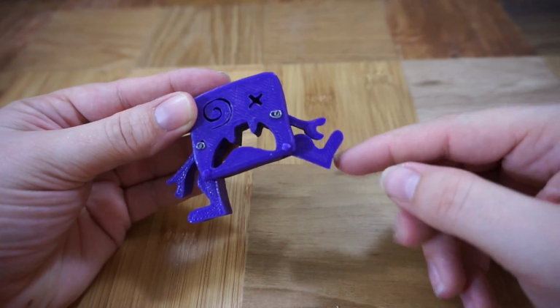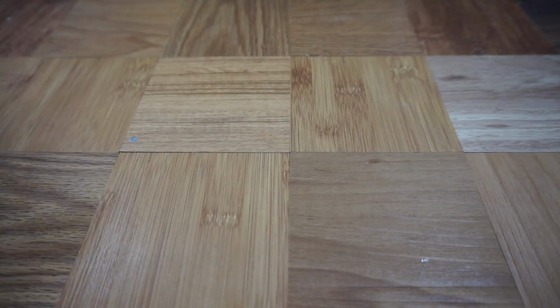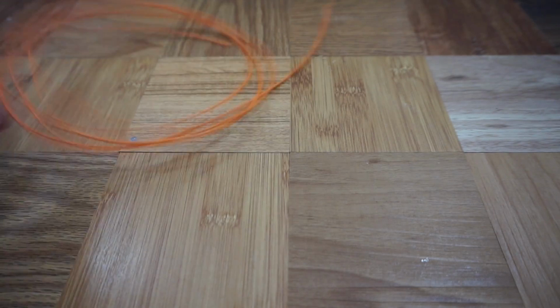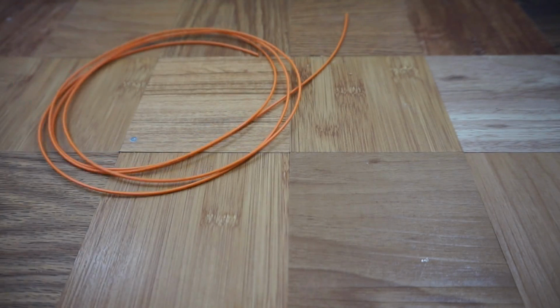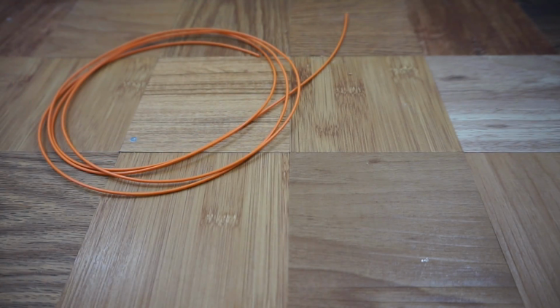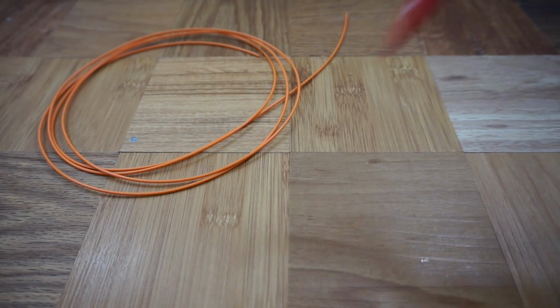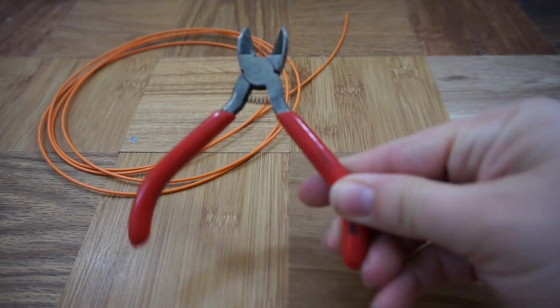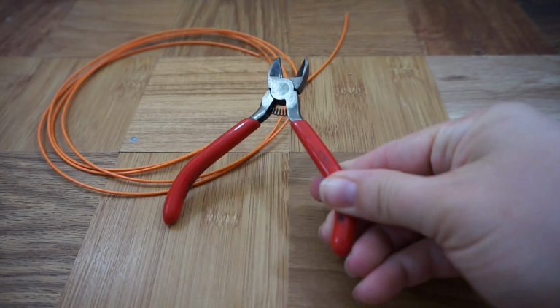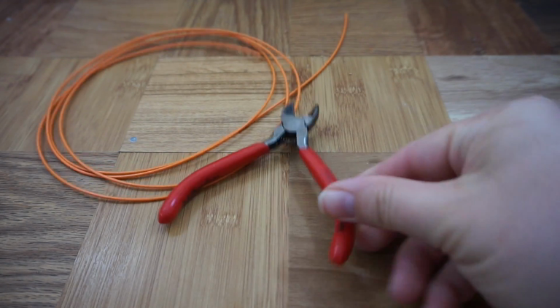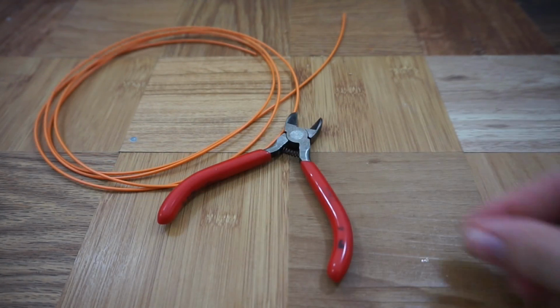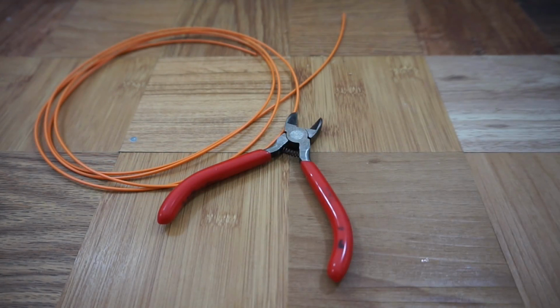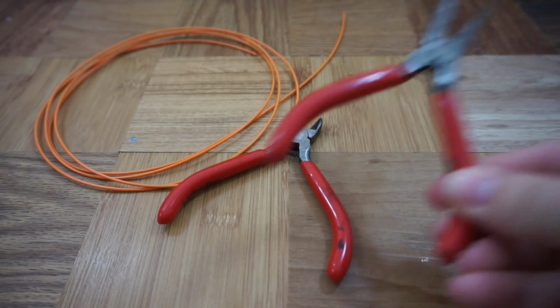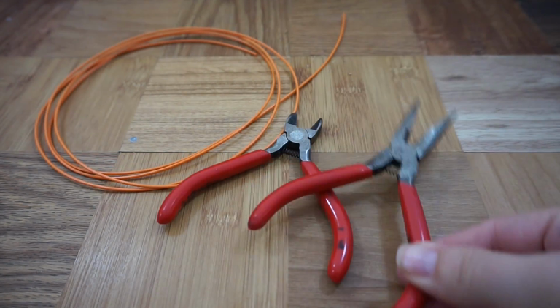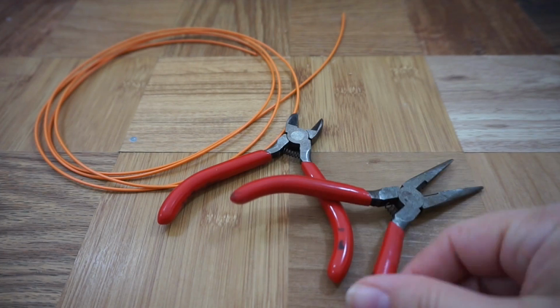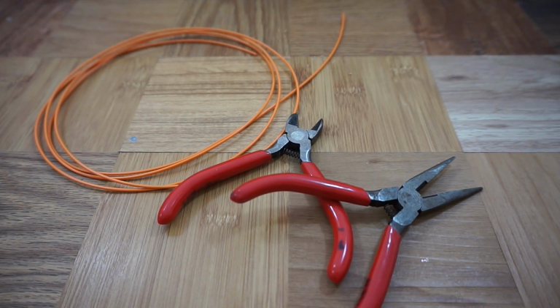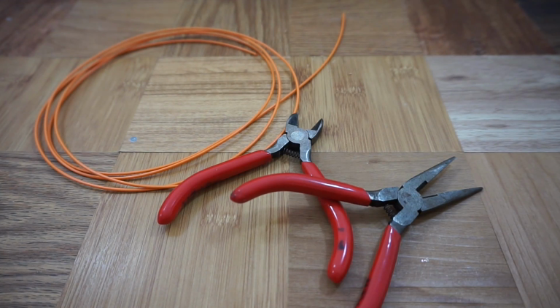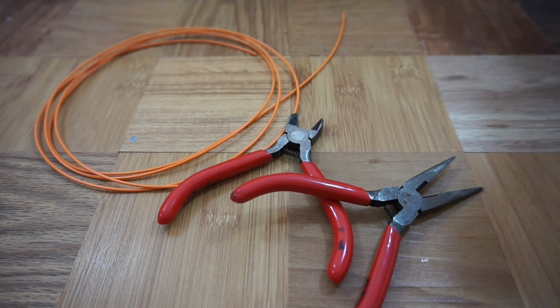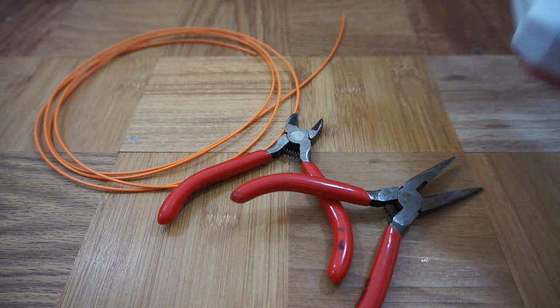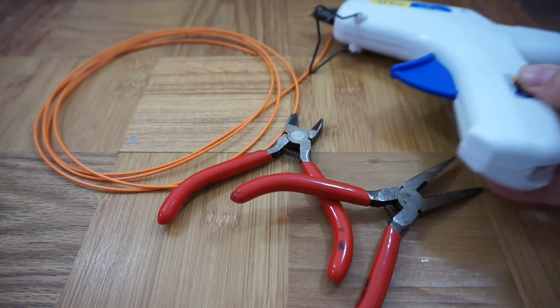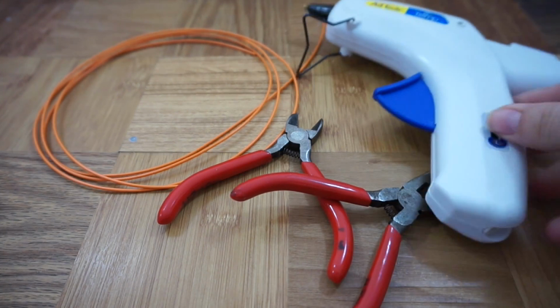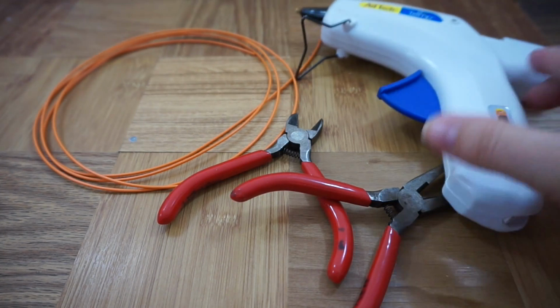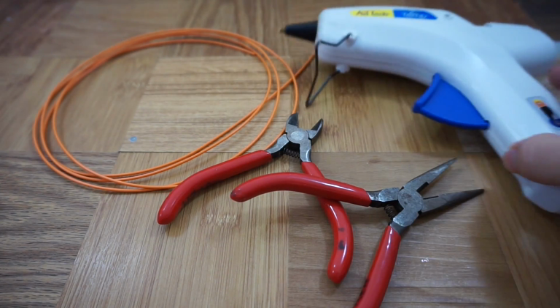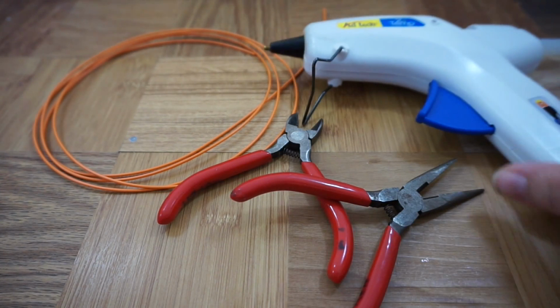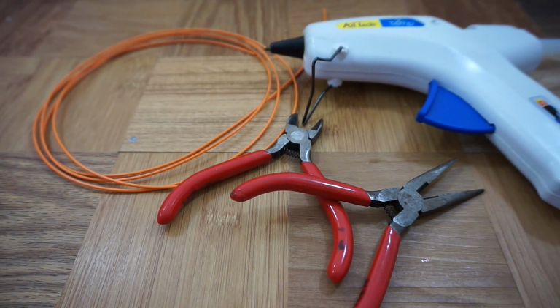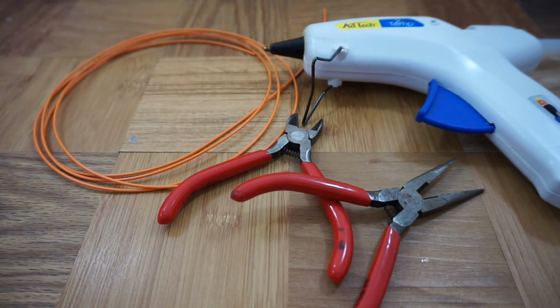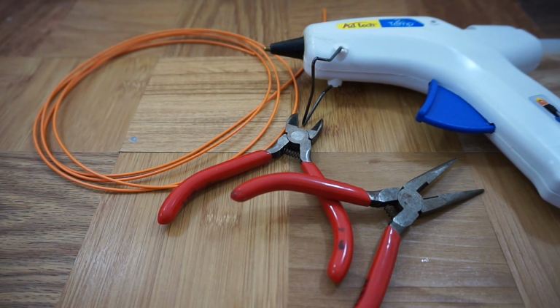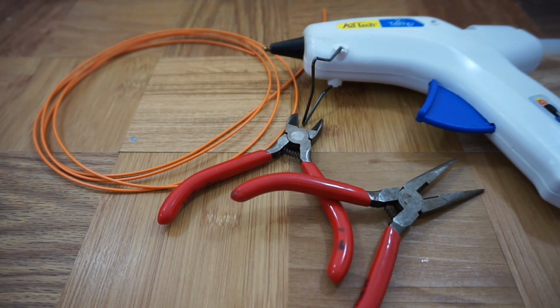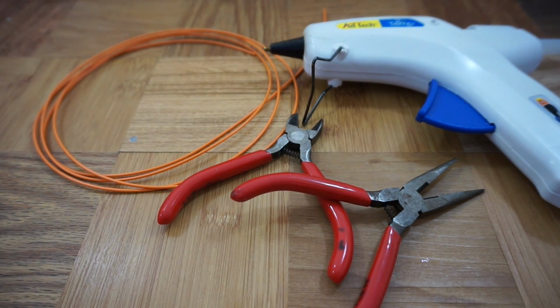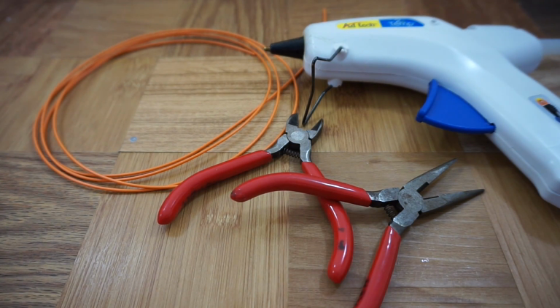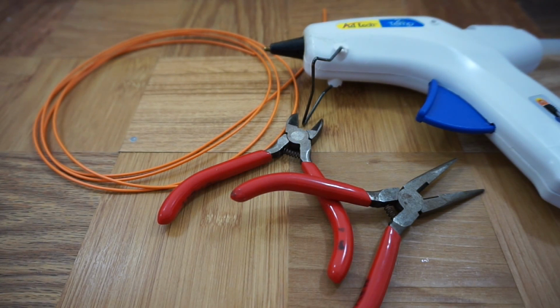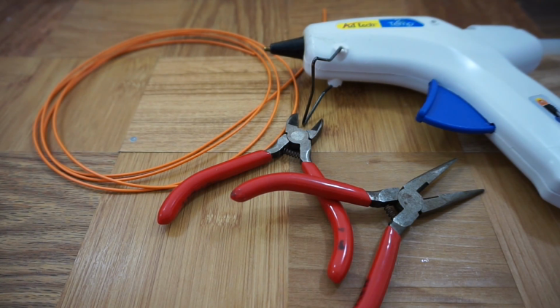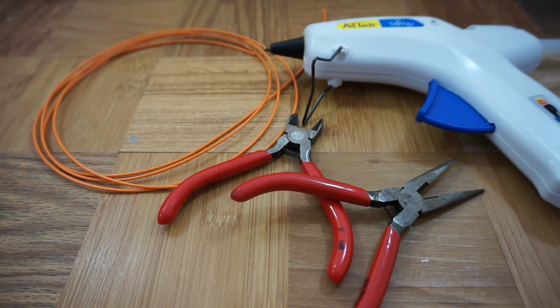All you need is some filament, wire cutters or pliers with wire cutters, and a hot tool like a hot glue gun or soldering iron.